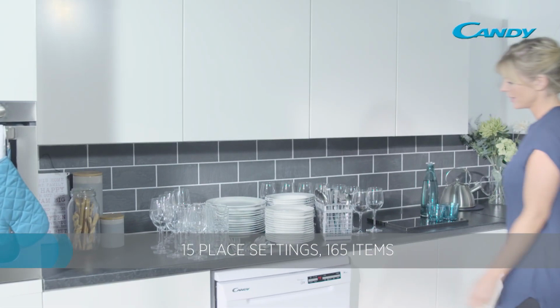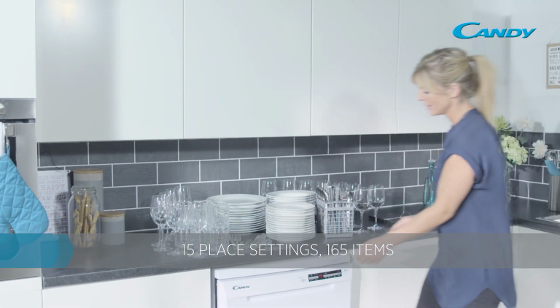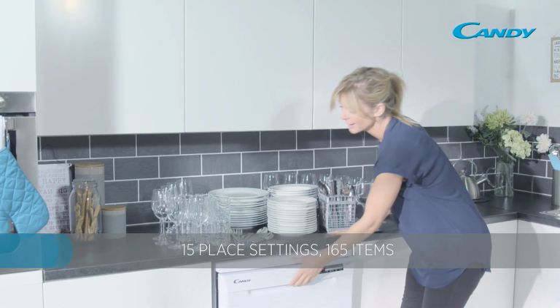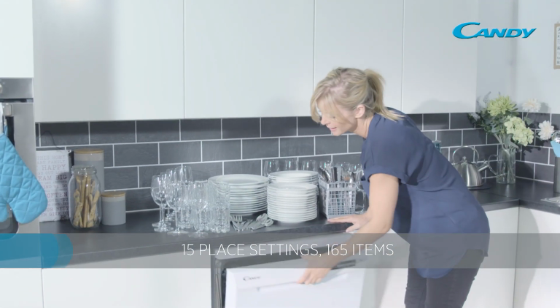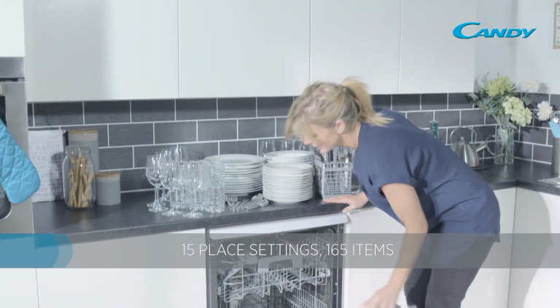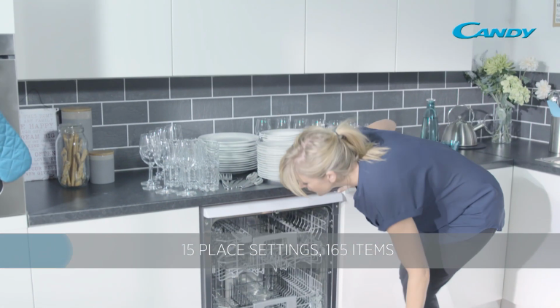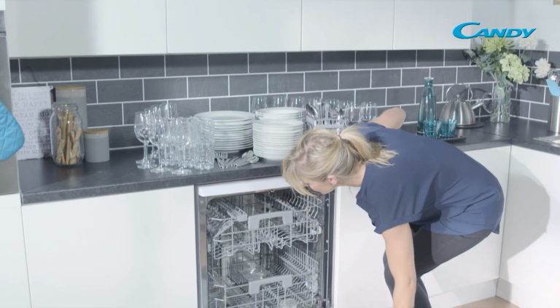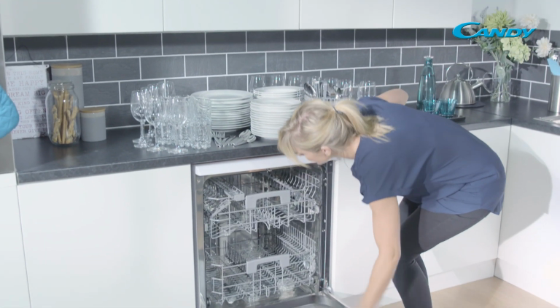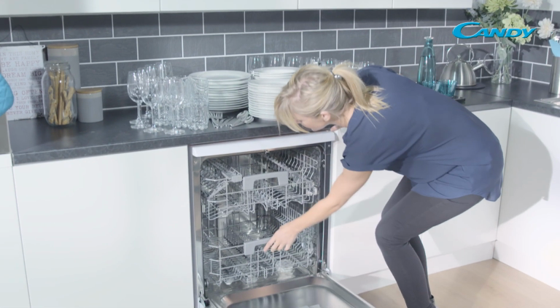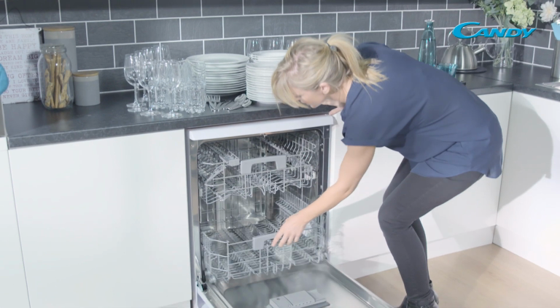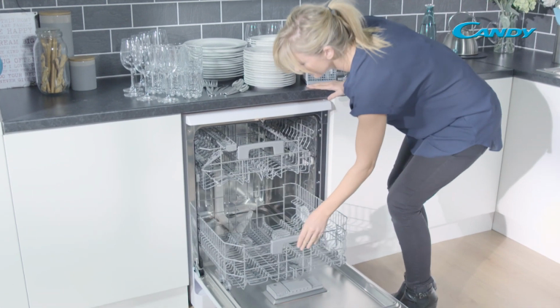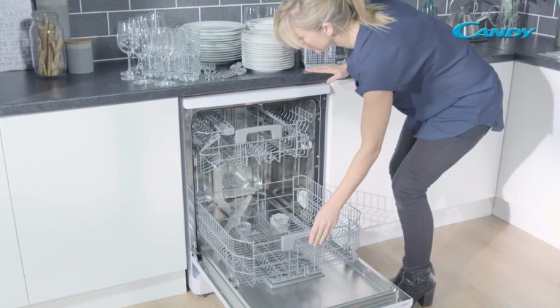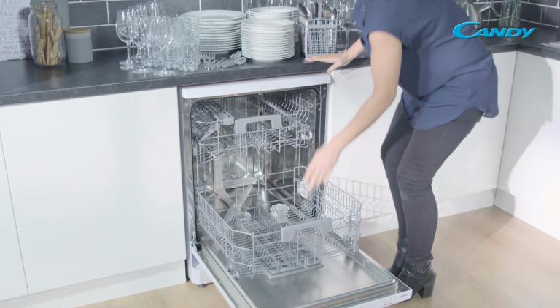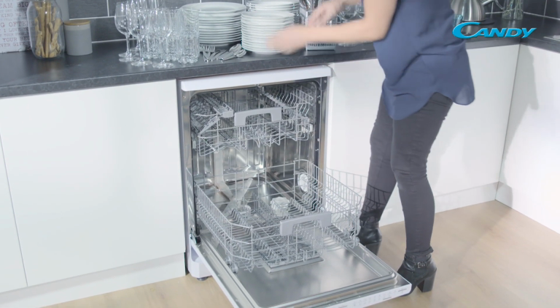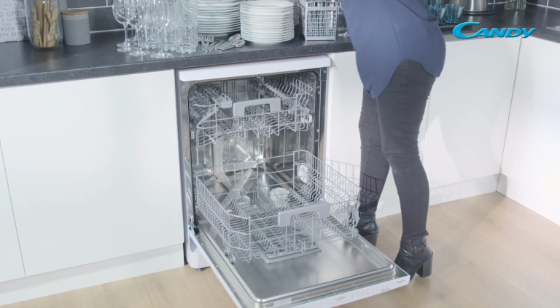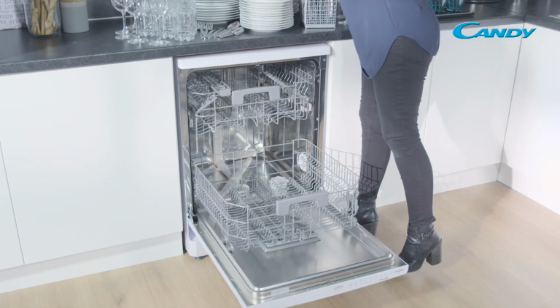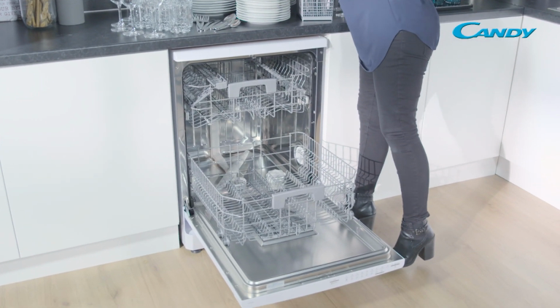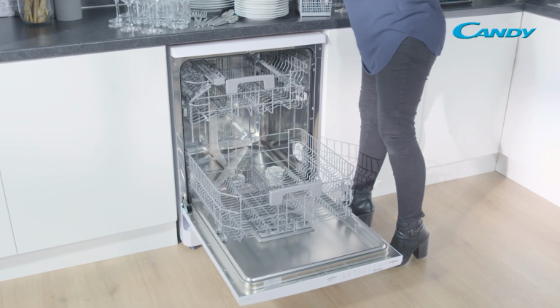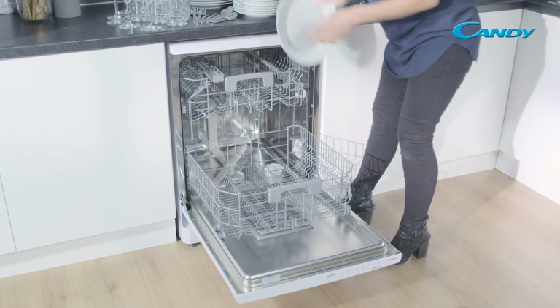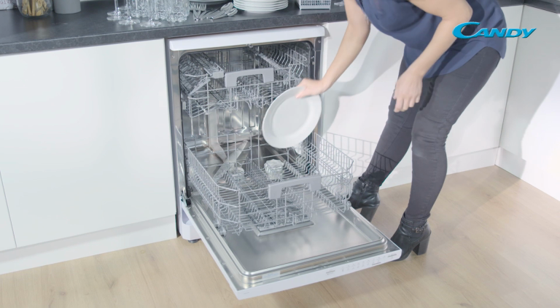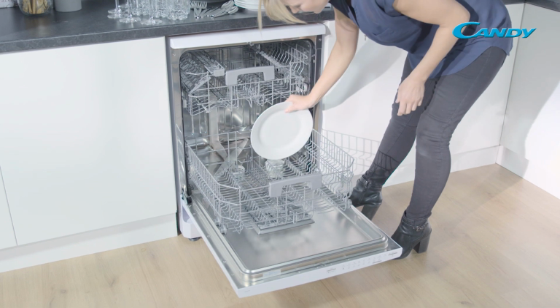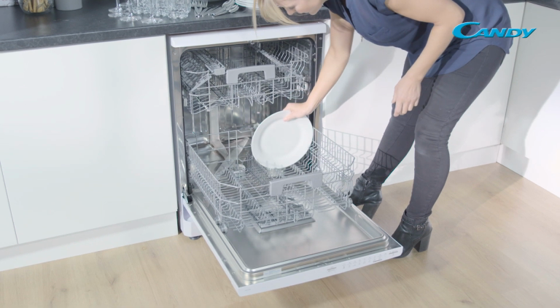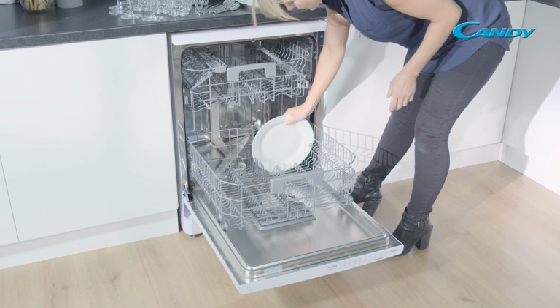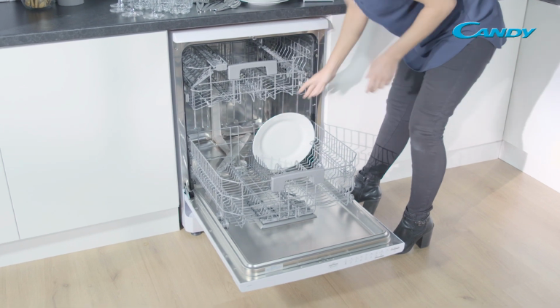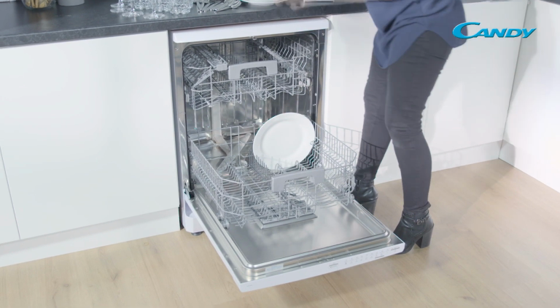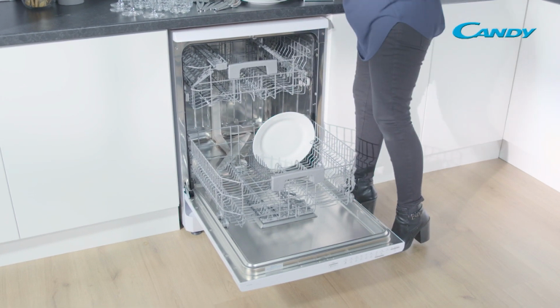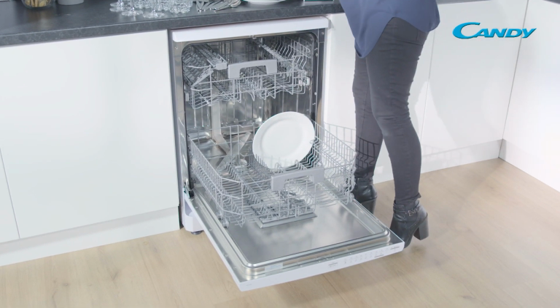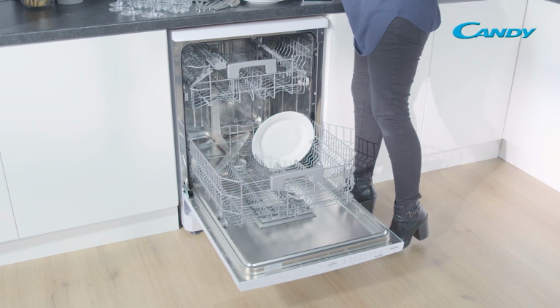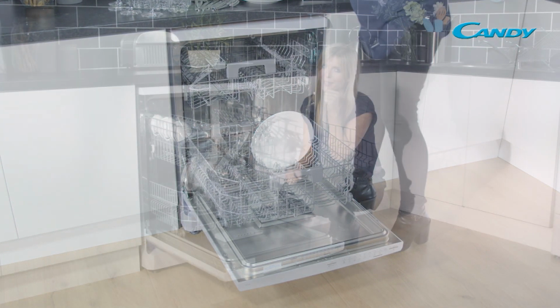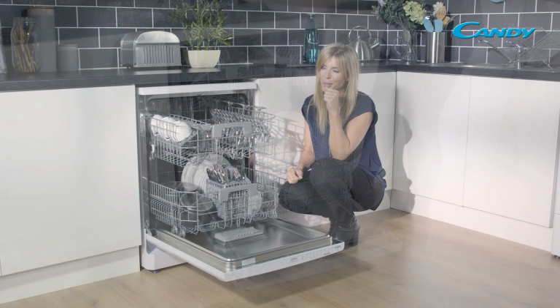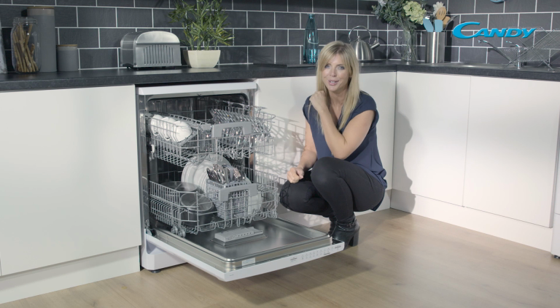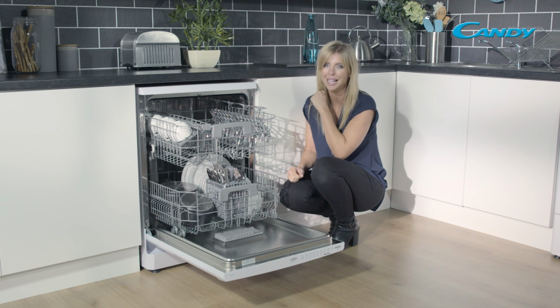That's very impressive. So whether it's all of your big pots and pans from a day's cooking, or all the dishes from having the family around for a big dinner, you should be able to get everything inside in one go — taking the stress out of life for you.